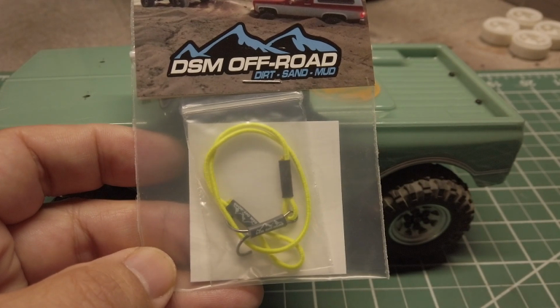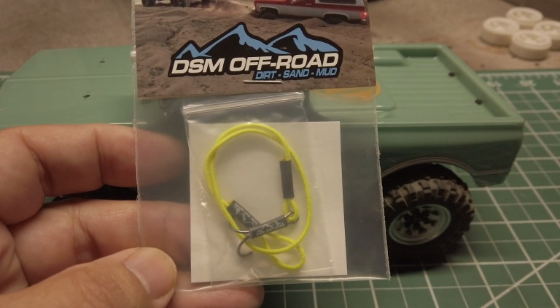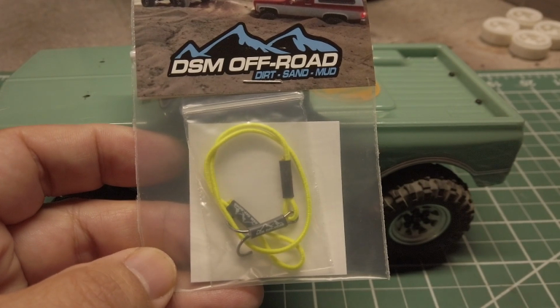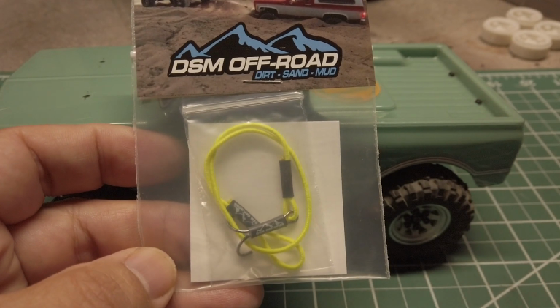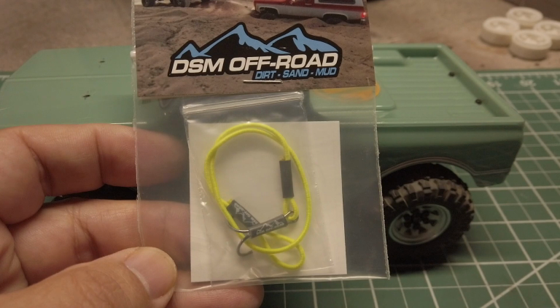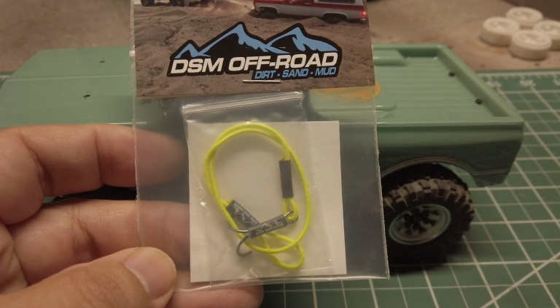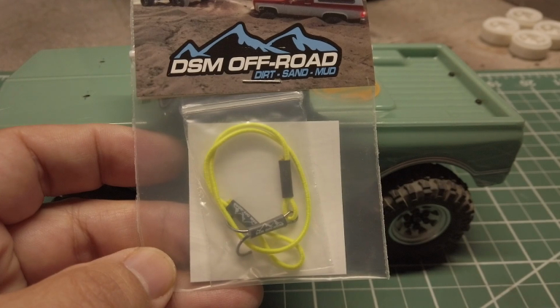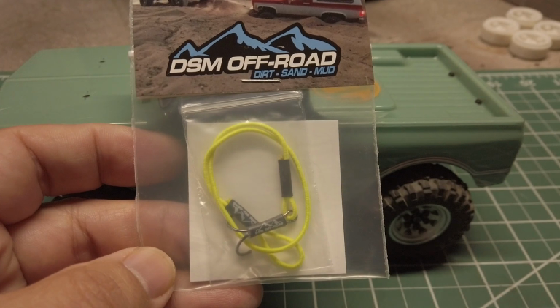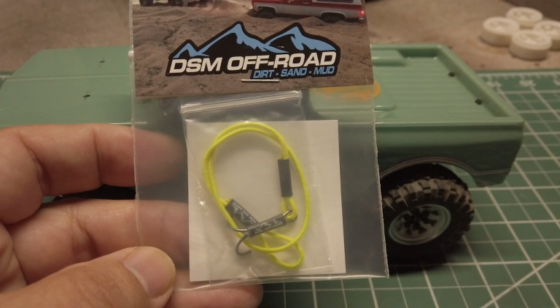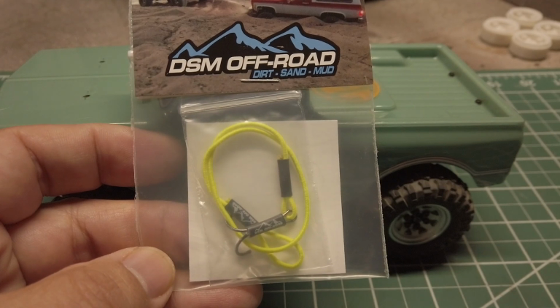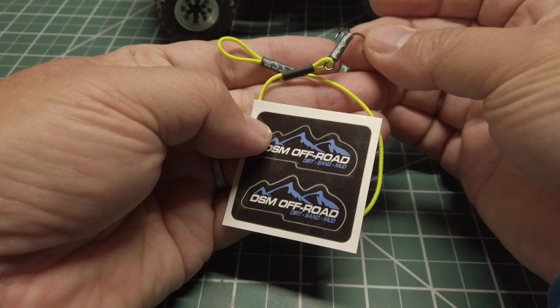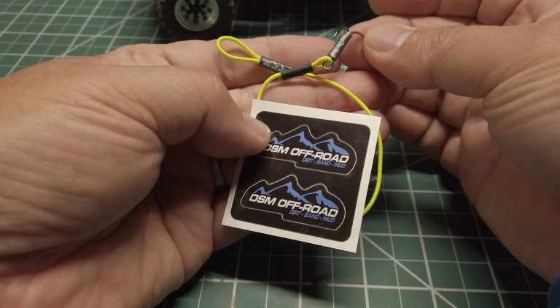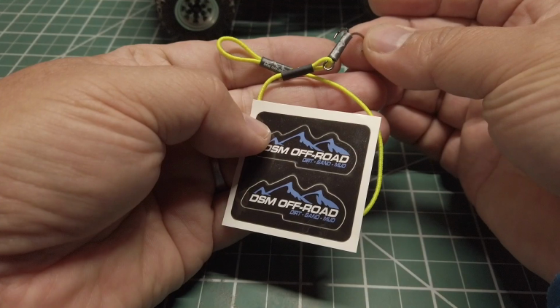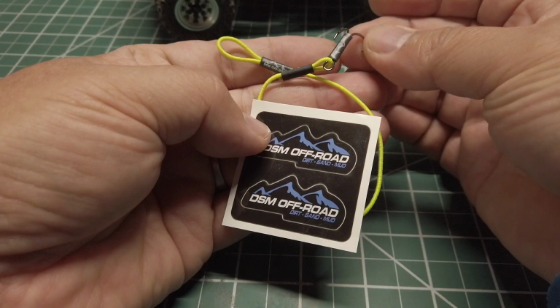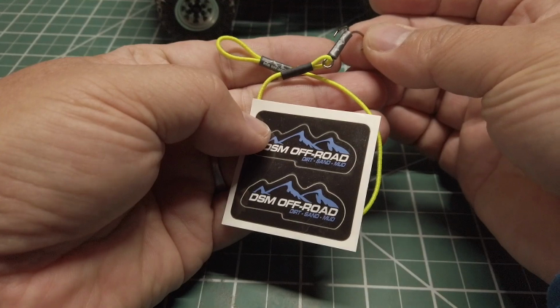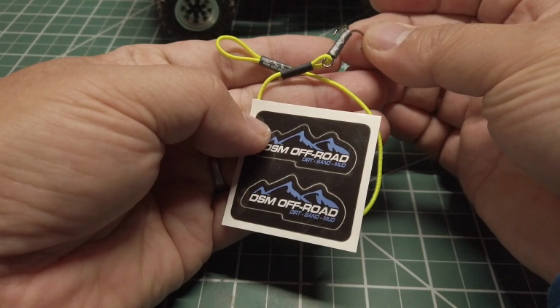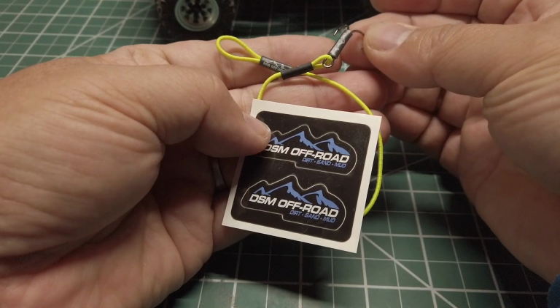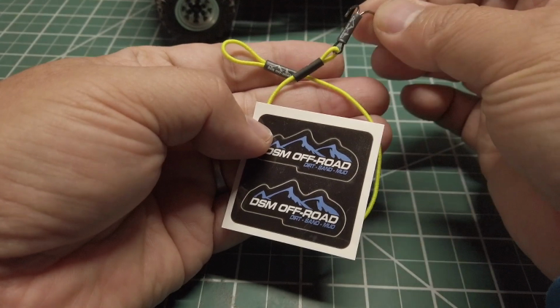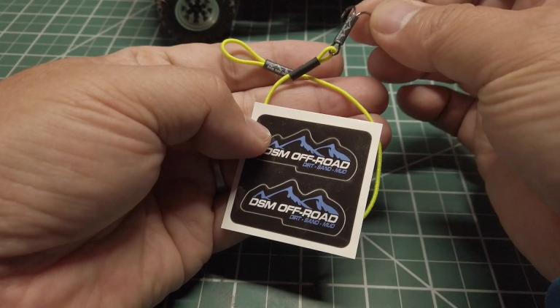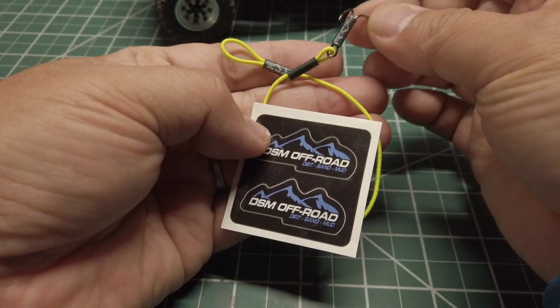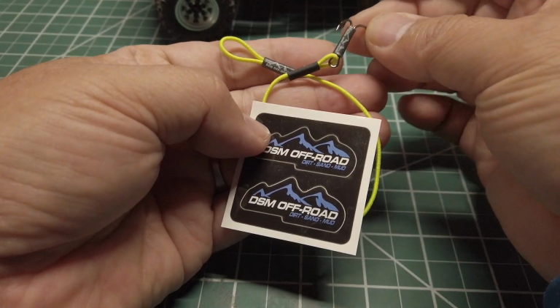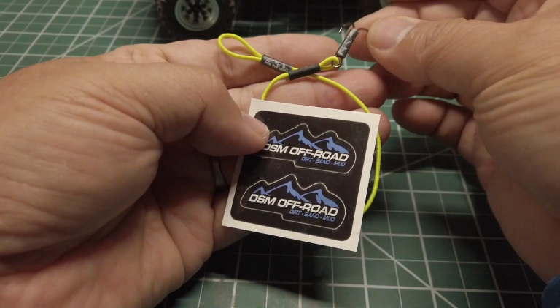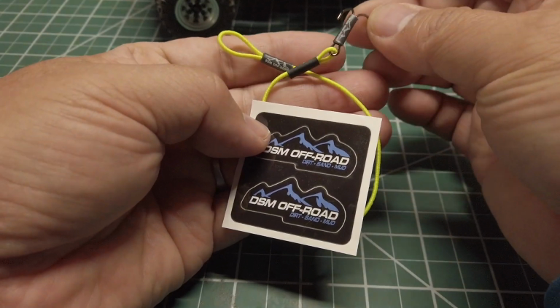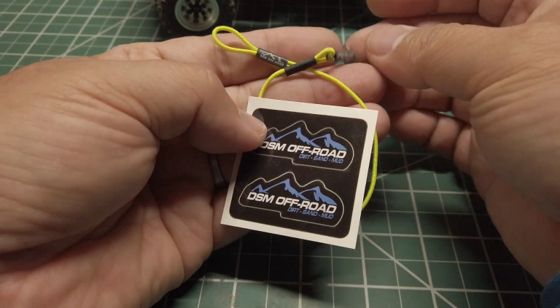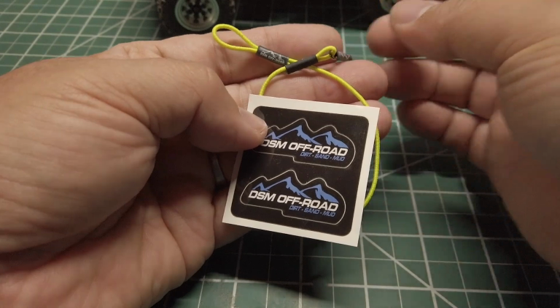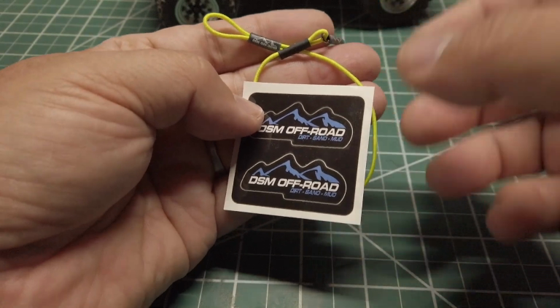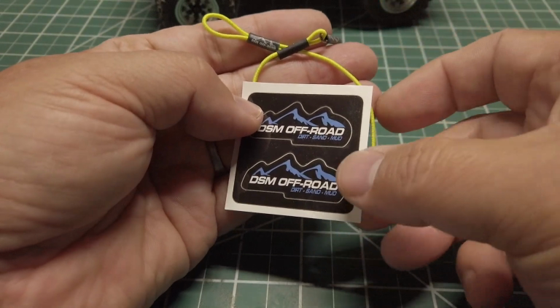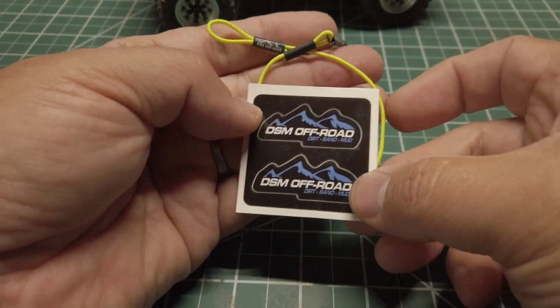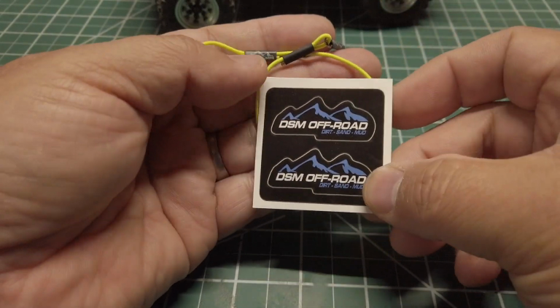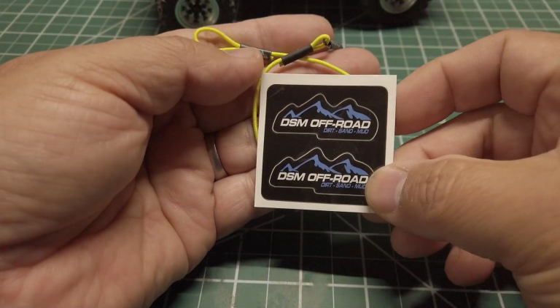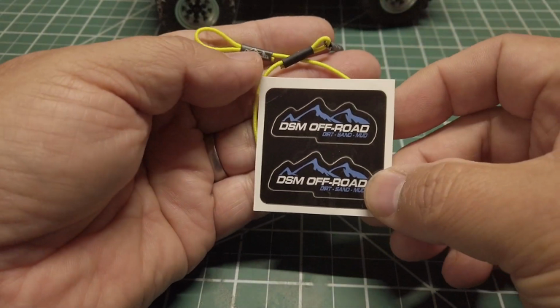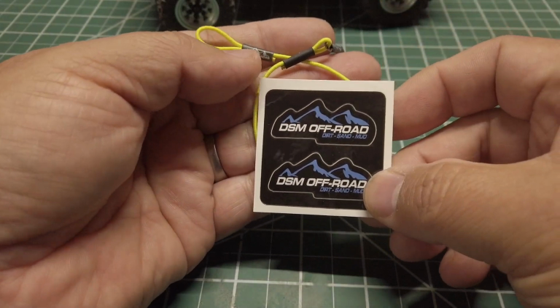I'll have the link to the product in the description below. Here's what you get out of the packaging: you have the kinetic winch and a sticker sheet.